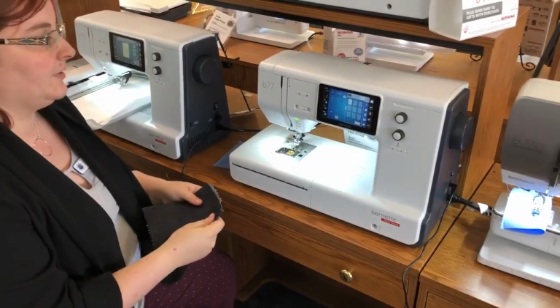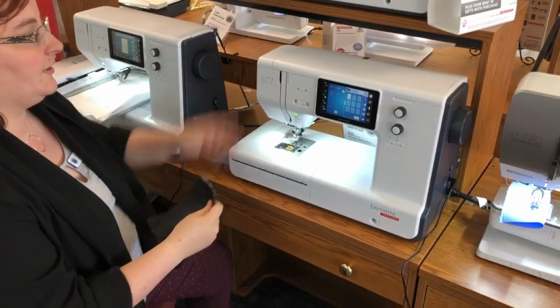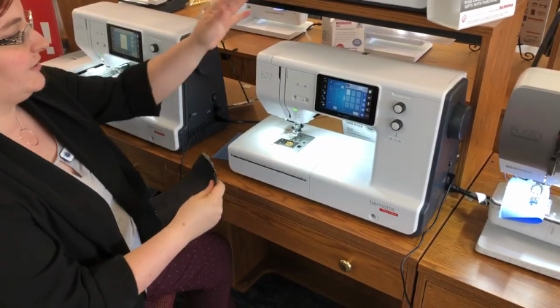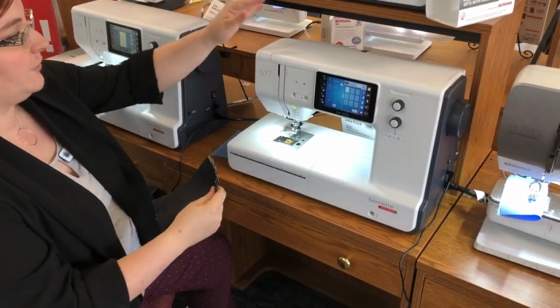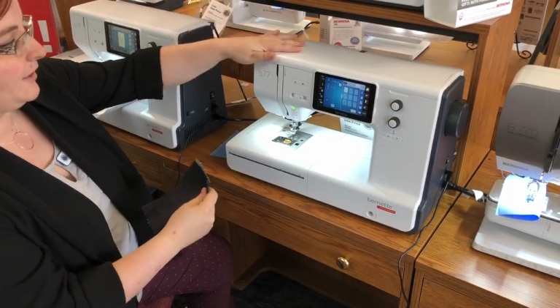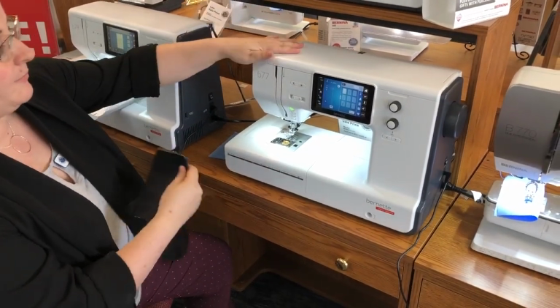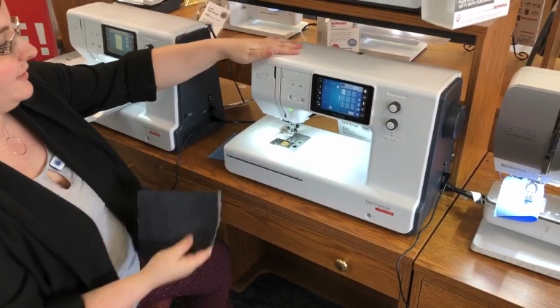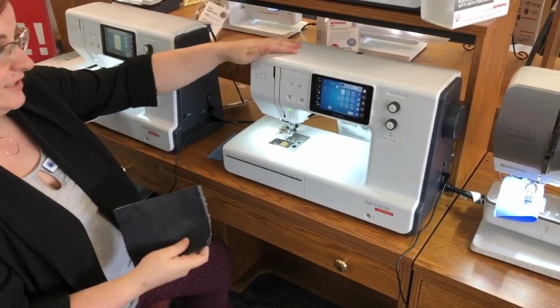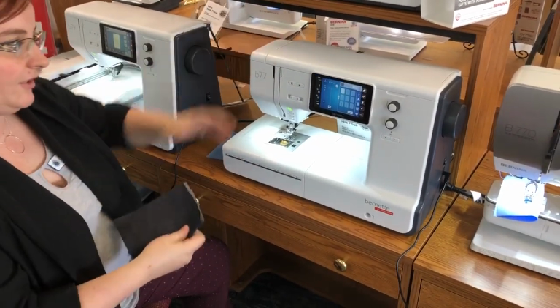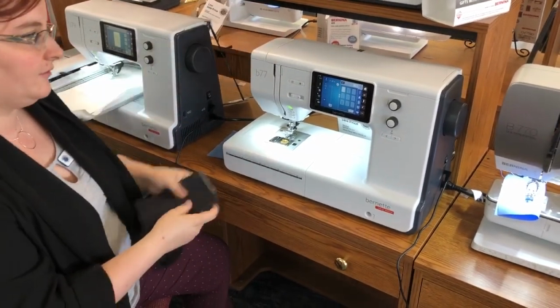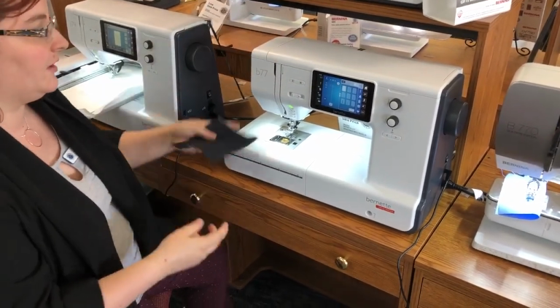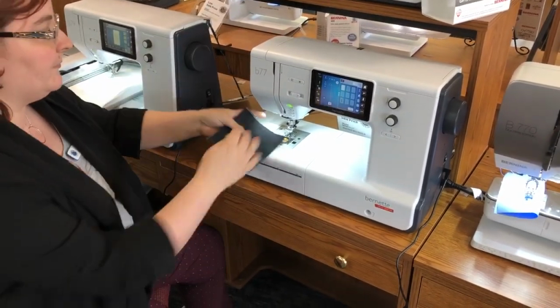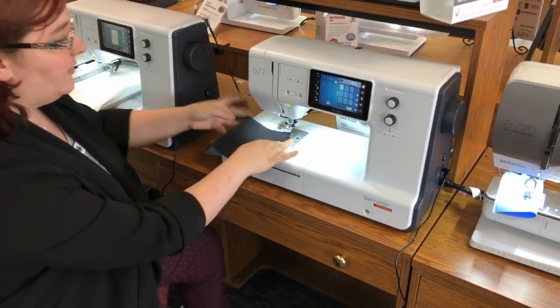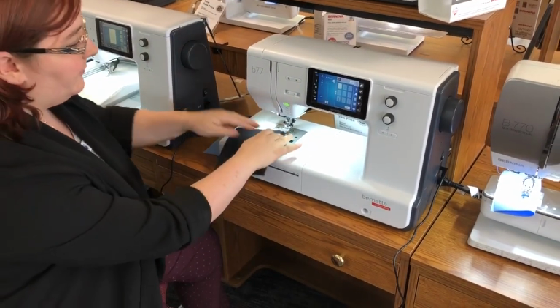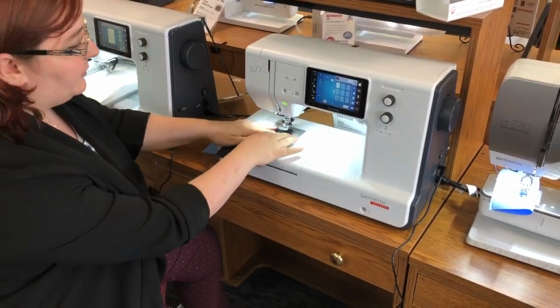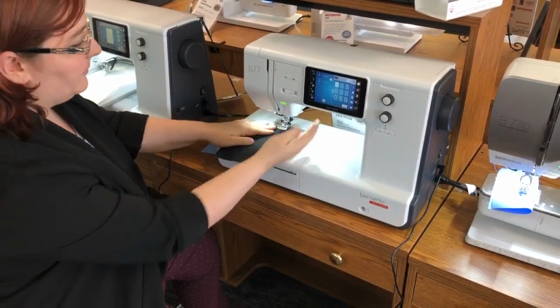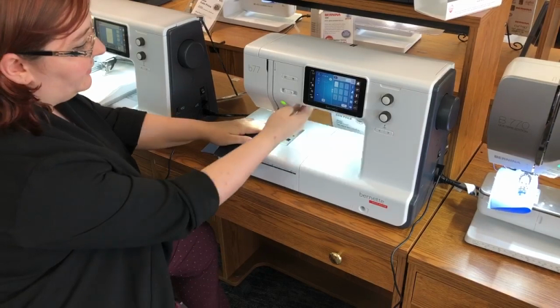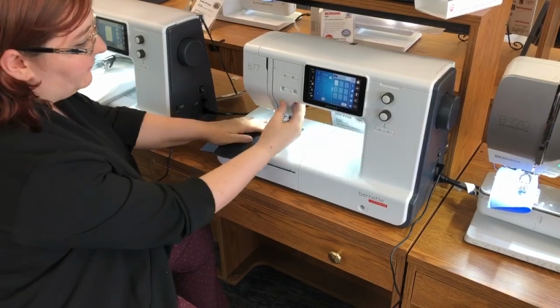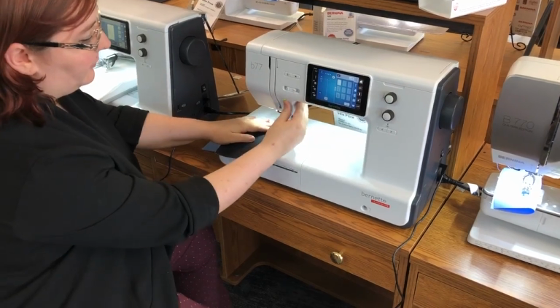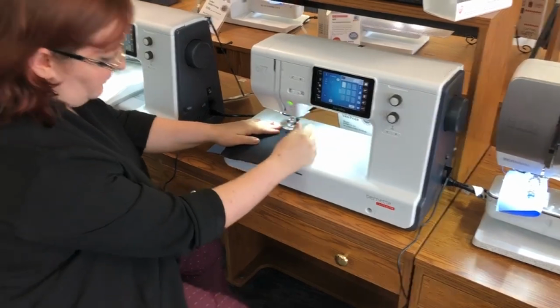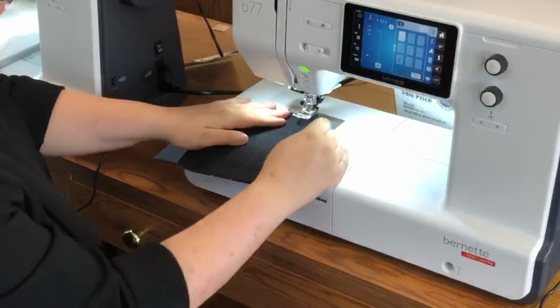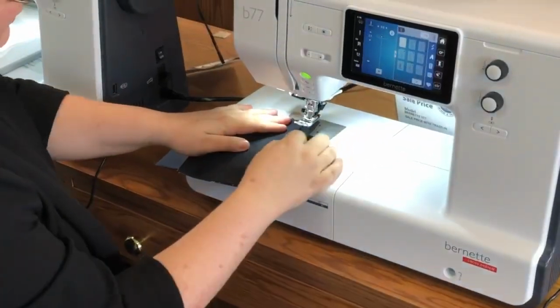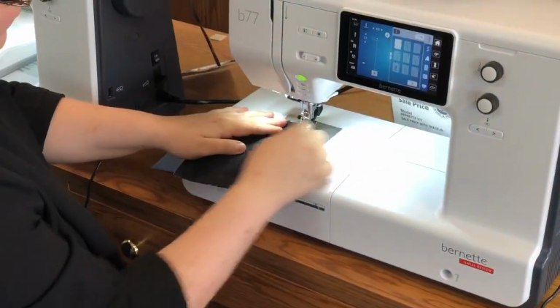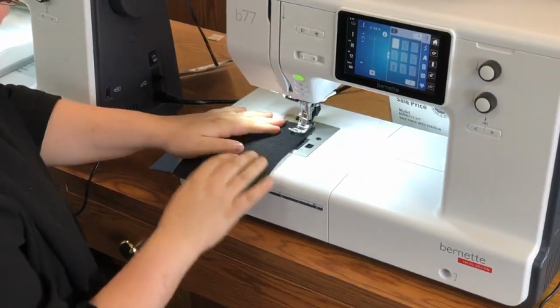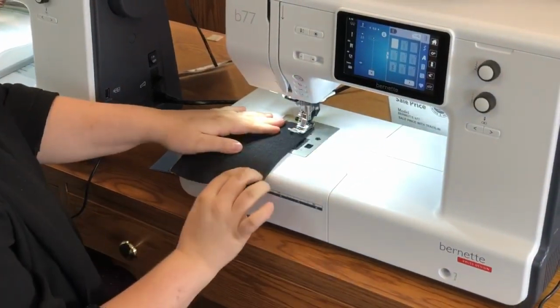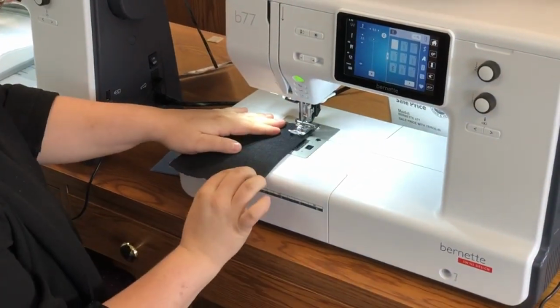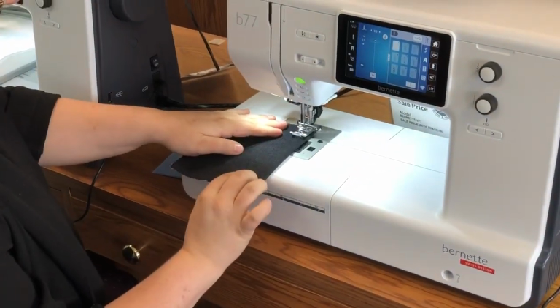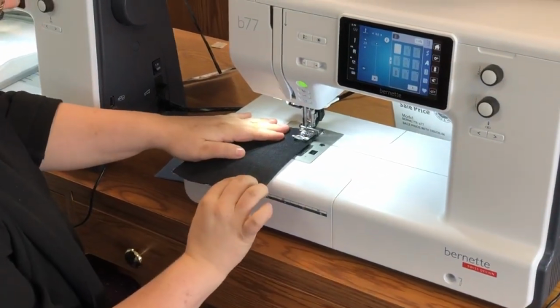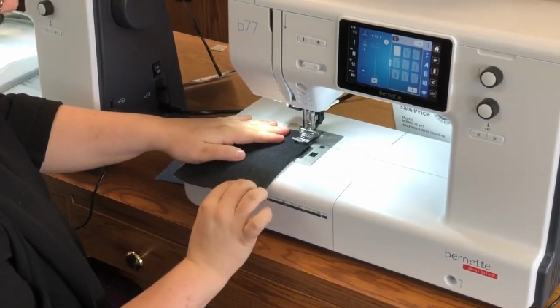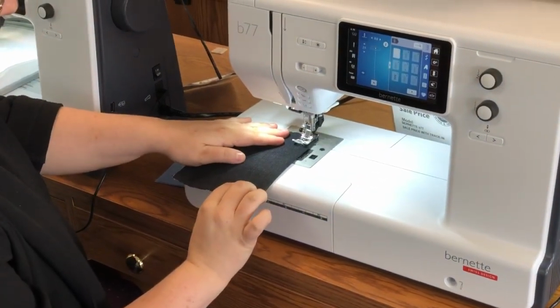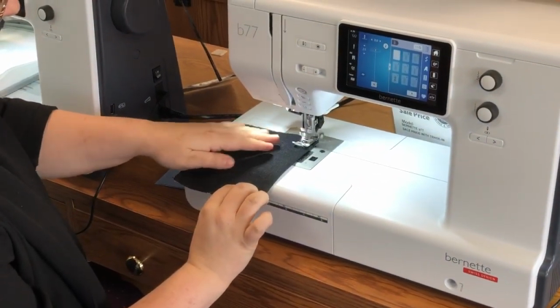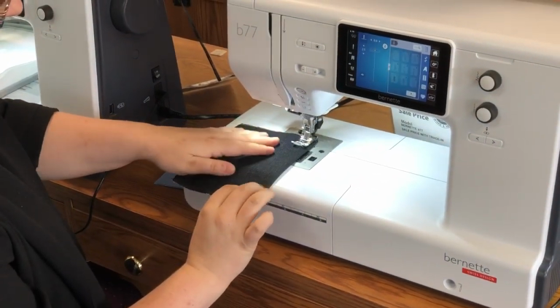This is the new Burnett B77. We've been super impressed because it will go through several layers of fabric with no struggles.